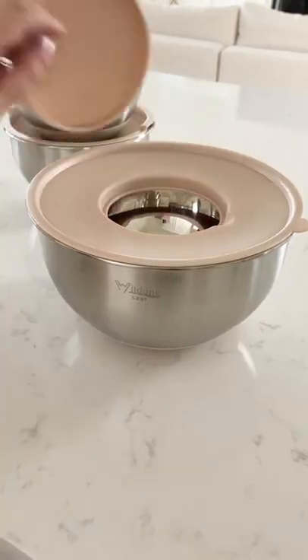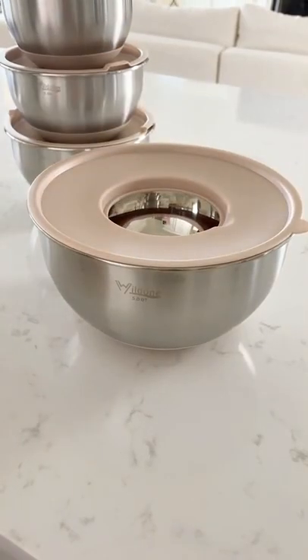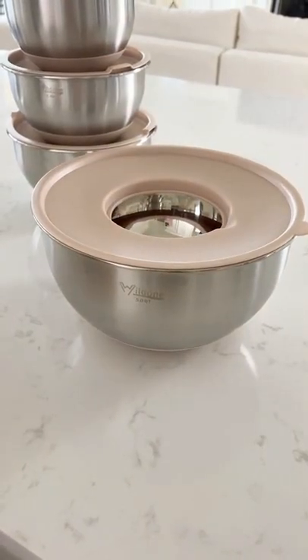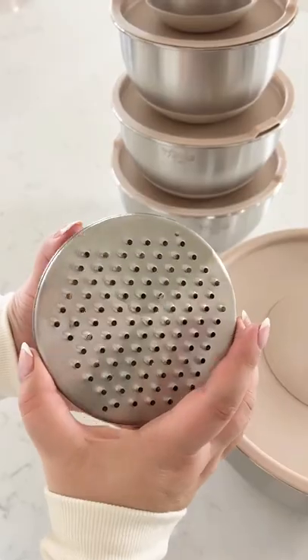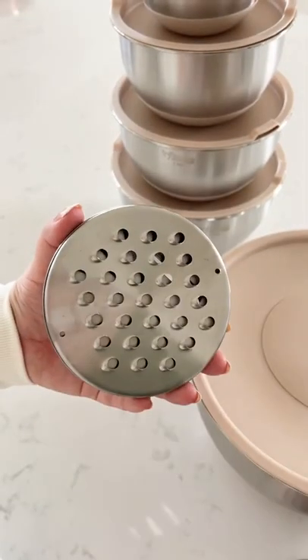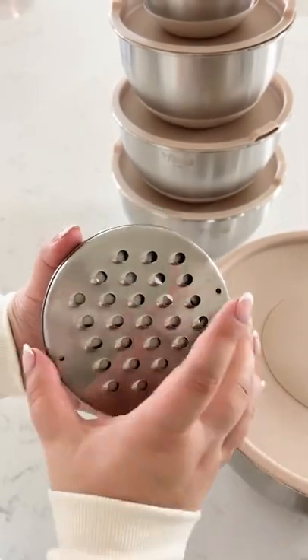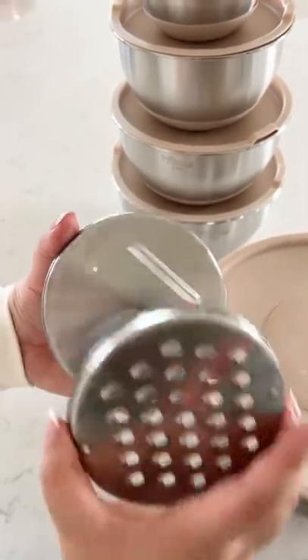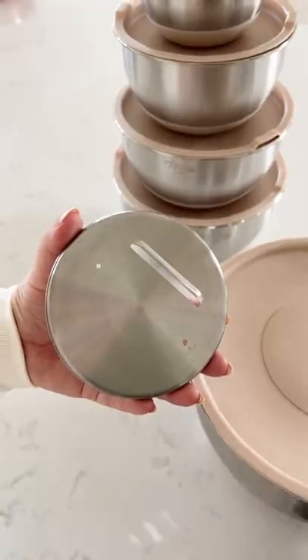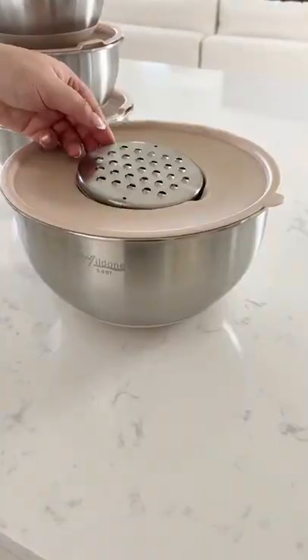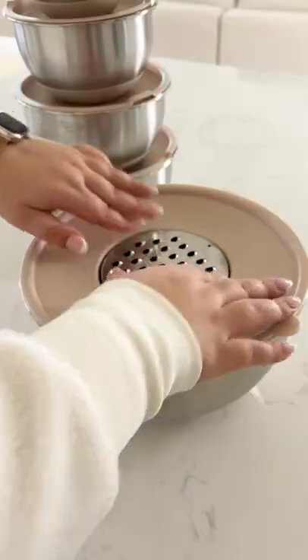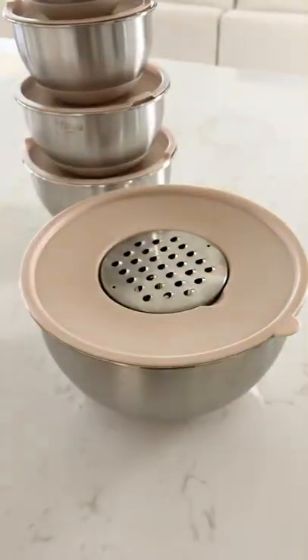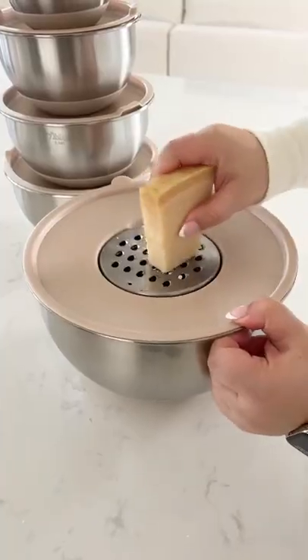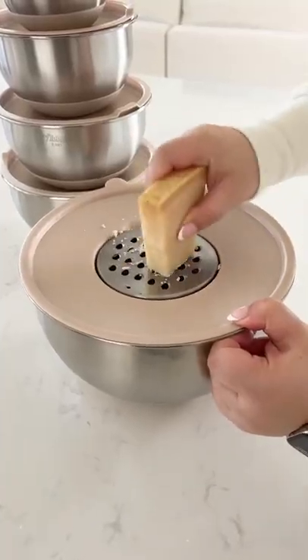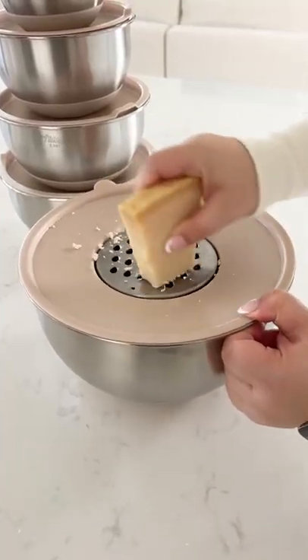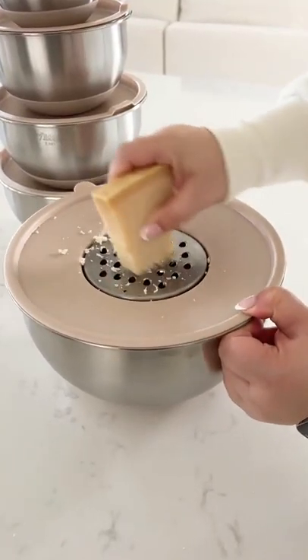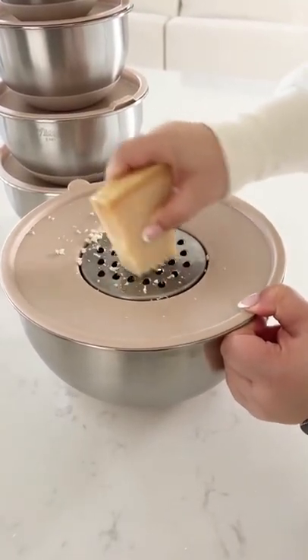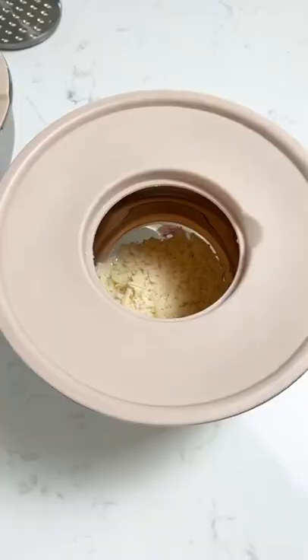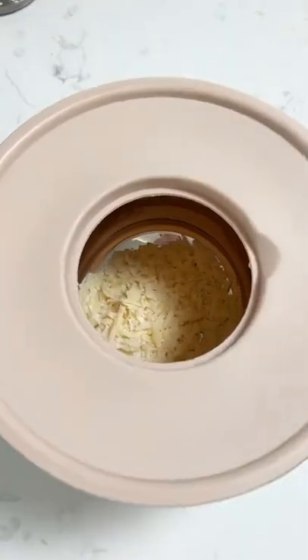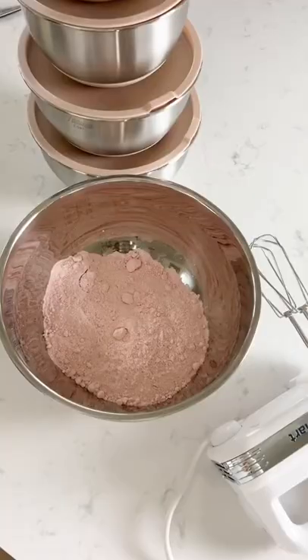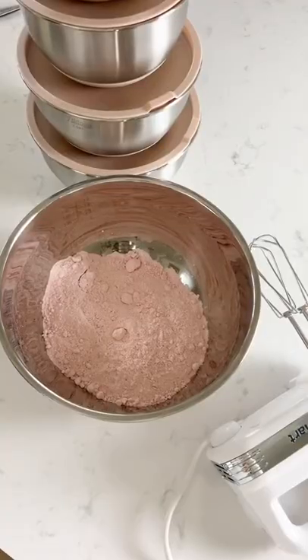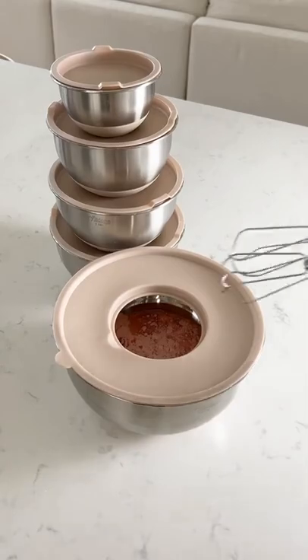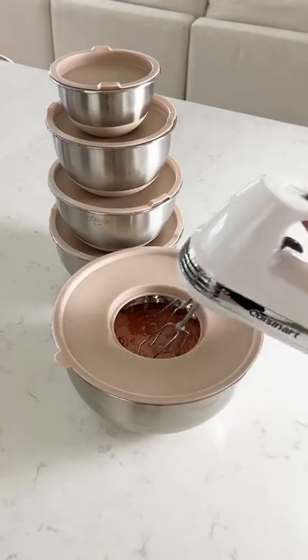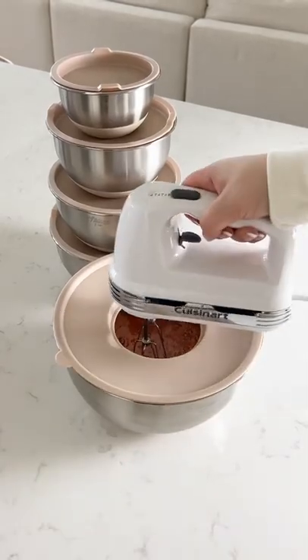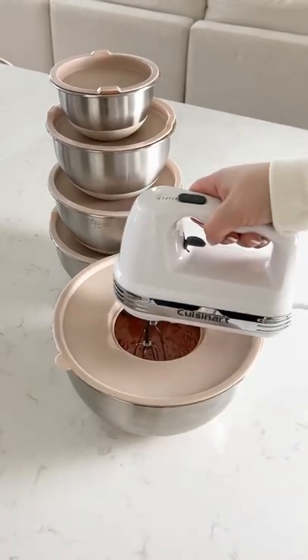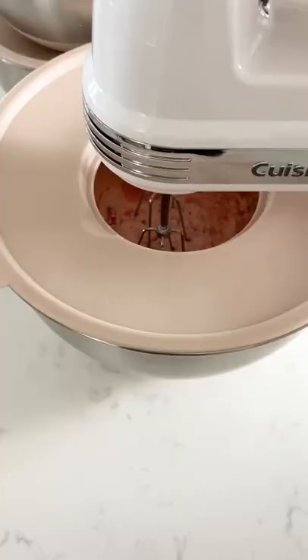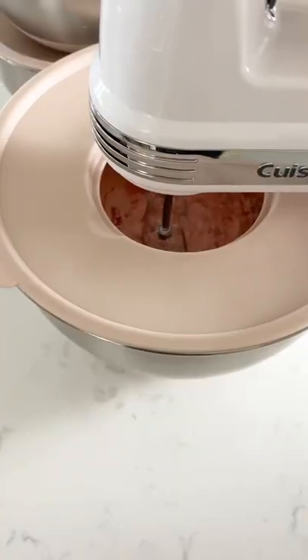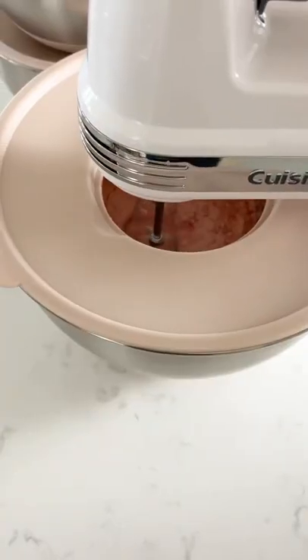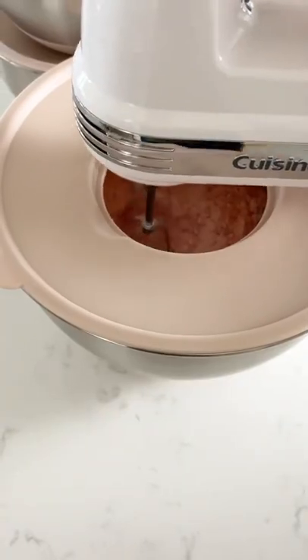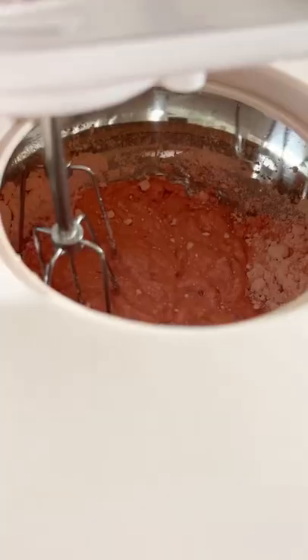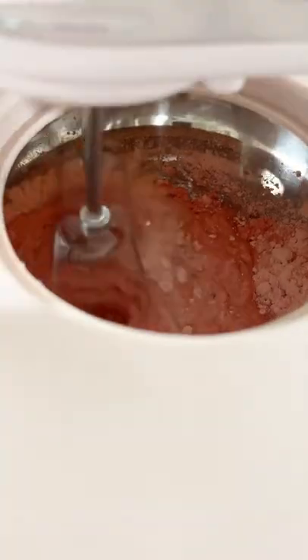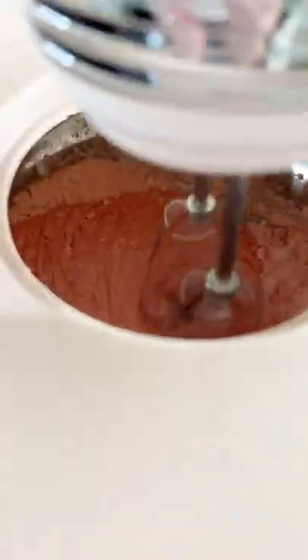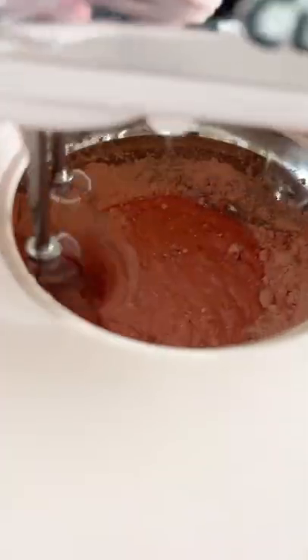You simply remove the center piece and then insert one of the three attachments. It's great for grating or slicing, and all the food falls right into the bowl. You can also use the bowl as a mess-free way to use your hand mixer. The mixer fits perfectly in the center and prevents any sort of splatter.